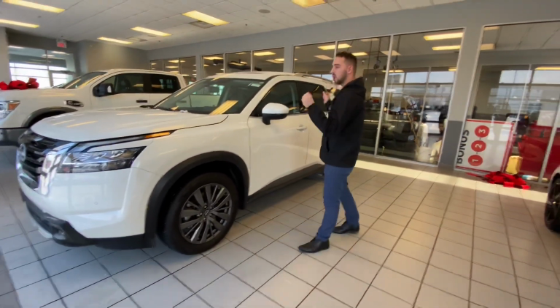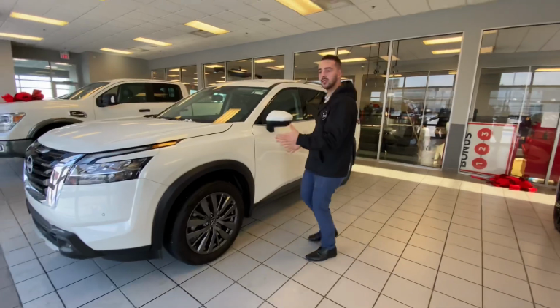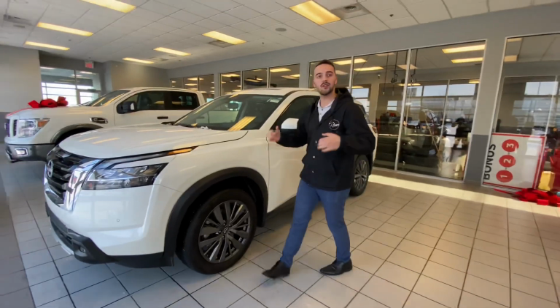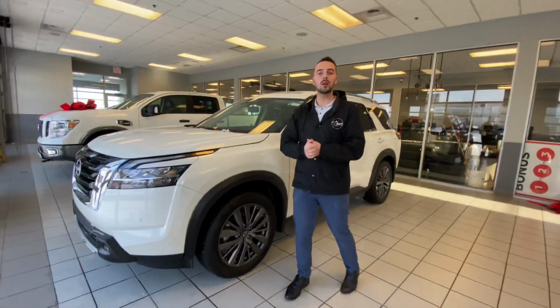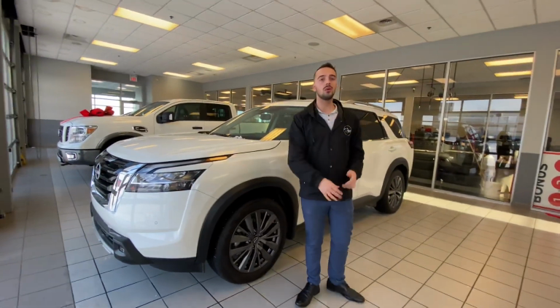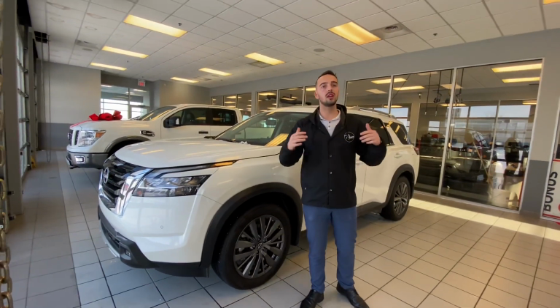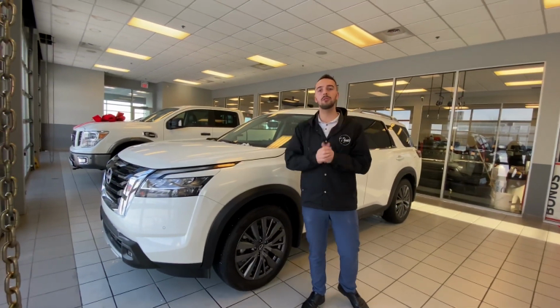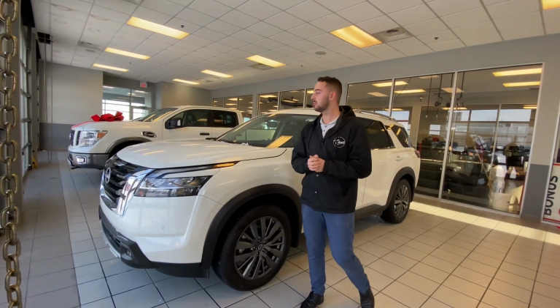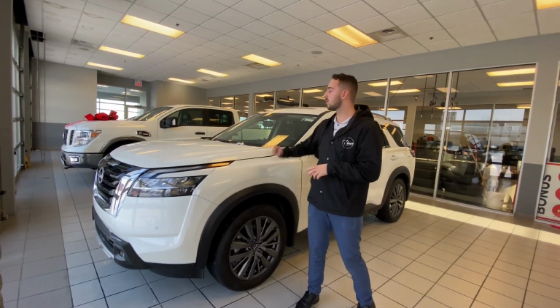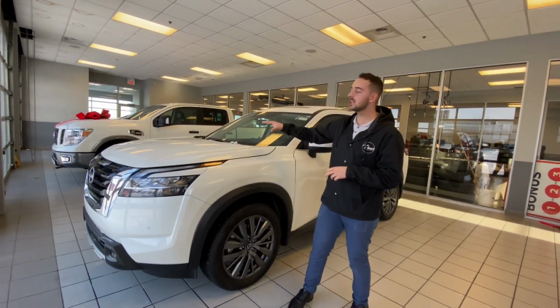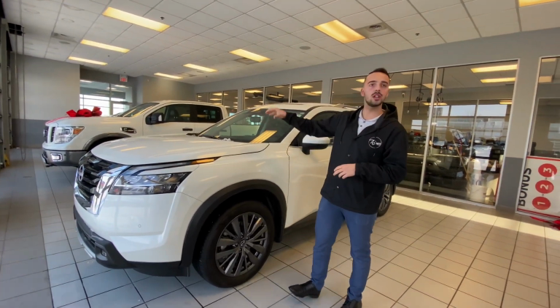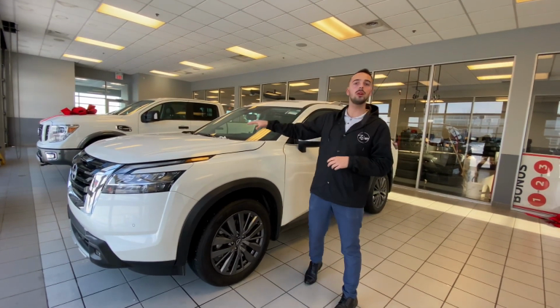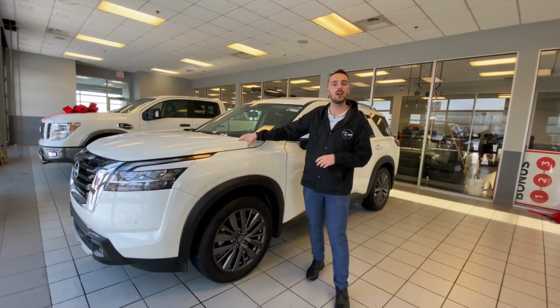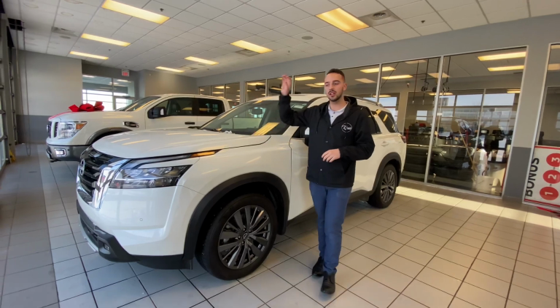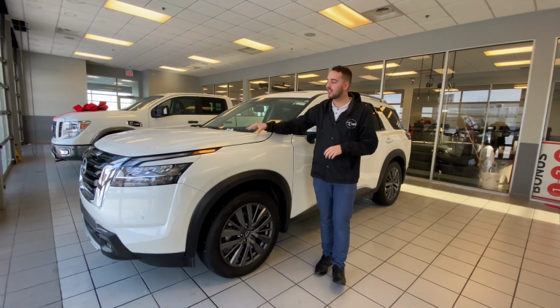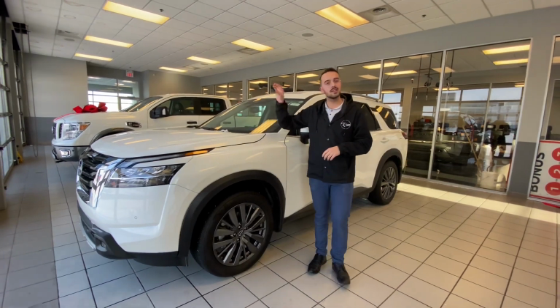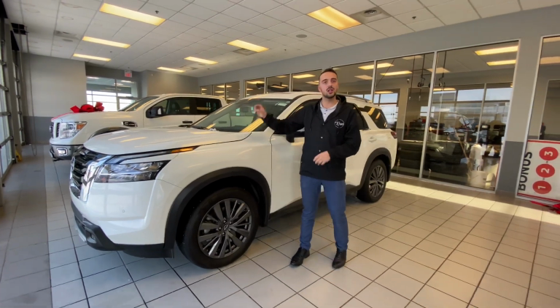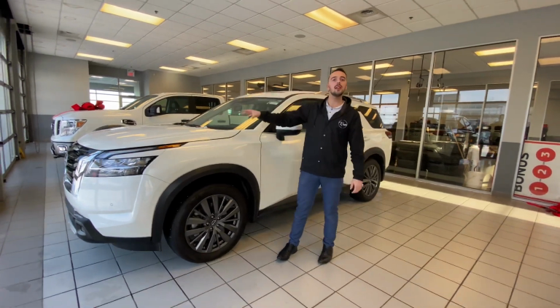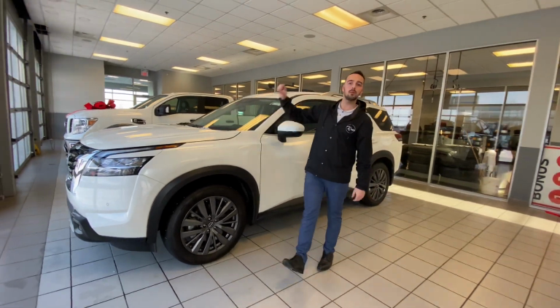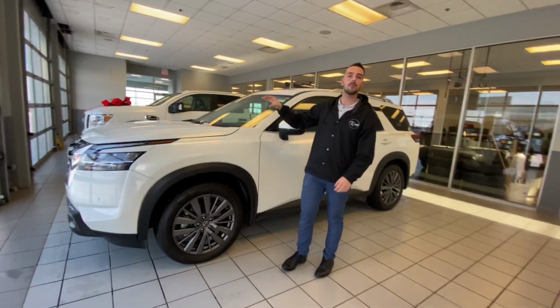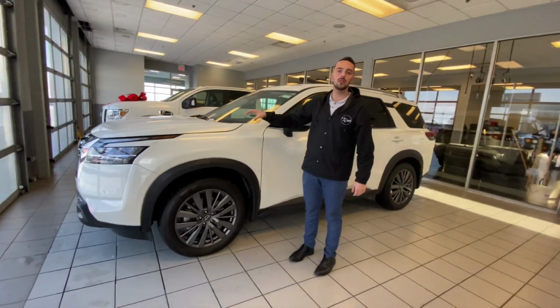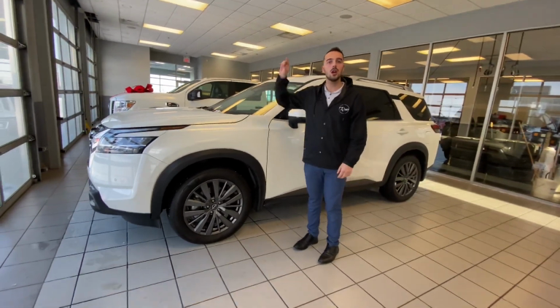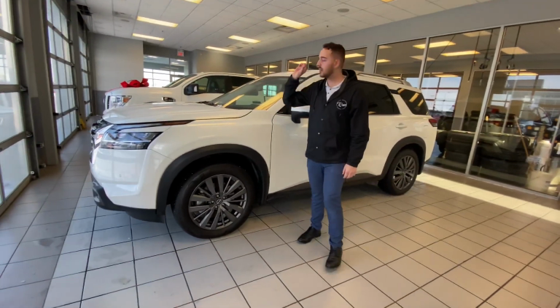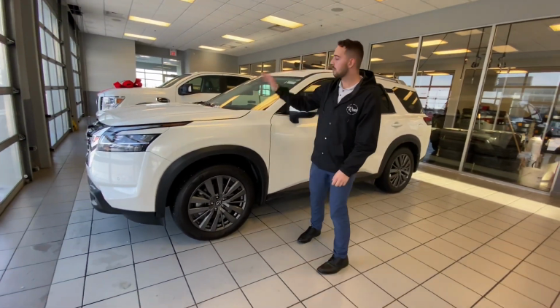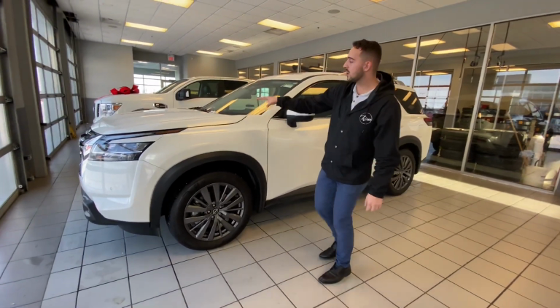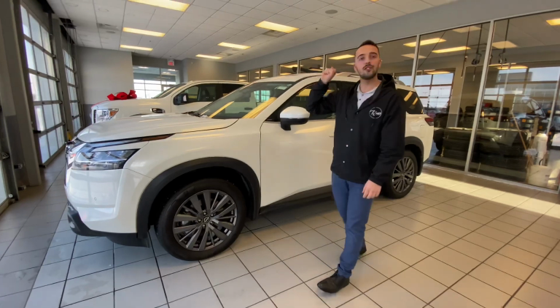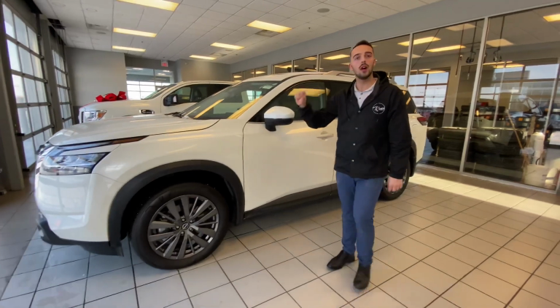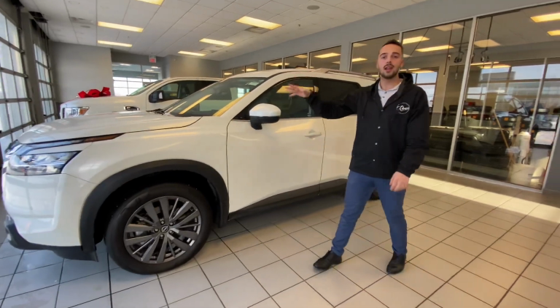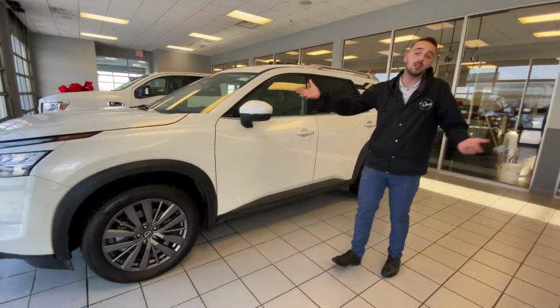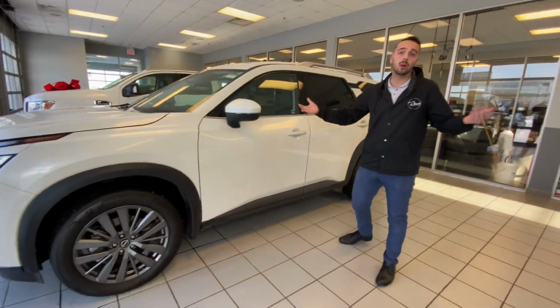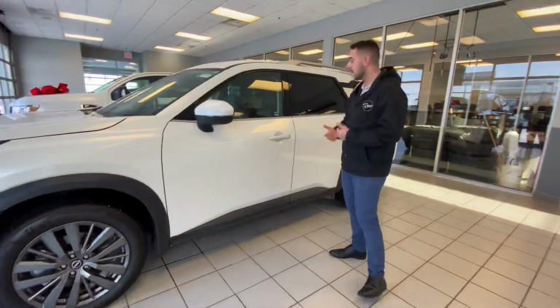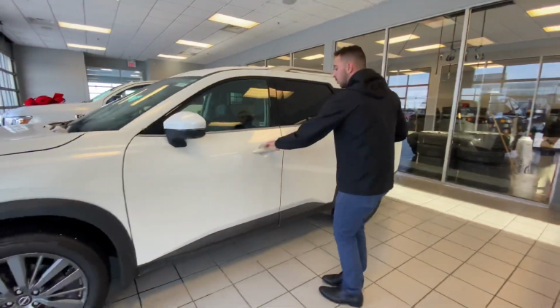They got redesigned for 2022 and they look absolutely beautiful. Underneath the hood you've got a 3.5 liter V6 engine and a 9 speed automatic transmission. Makes it better on fuel and it can tow more if you plan on towing.